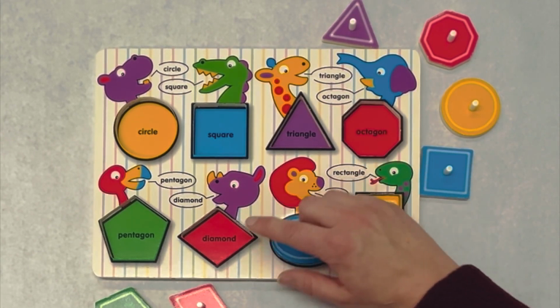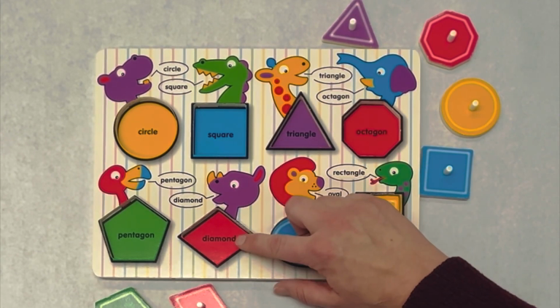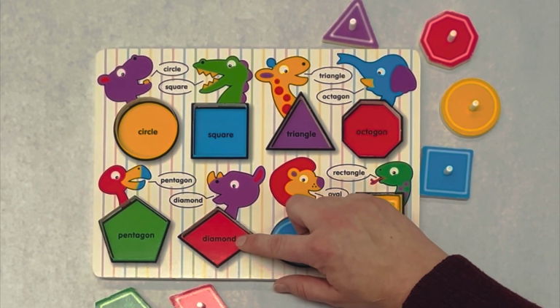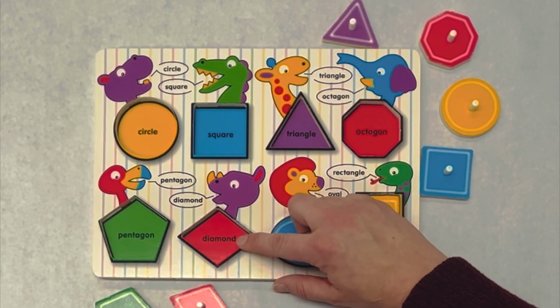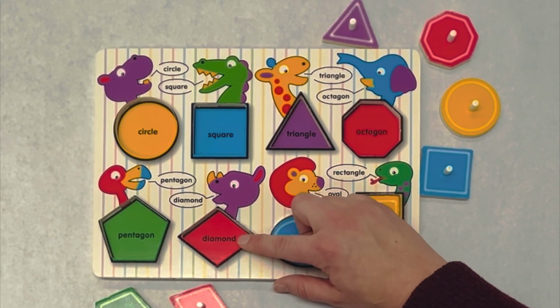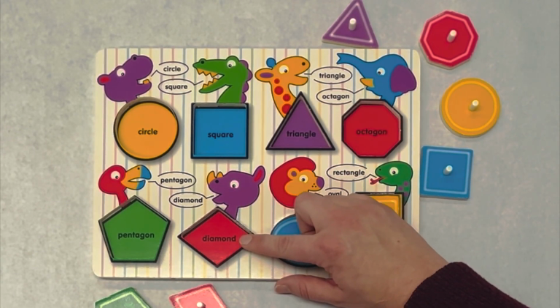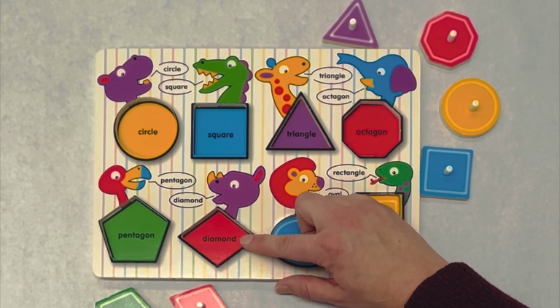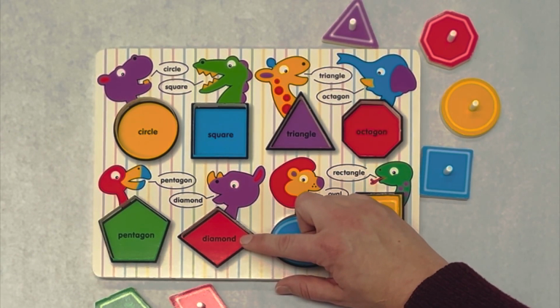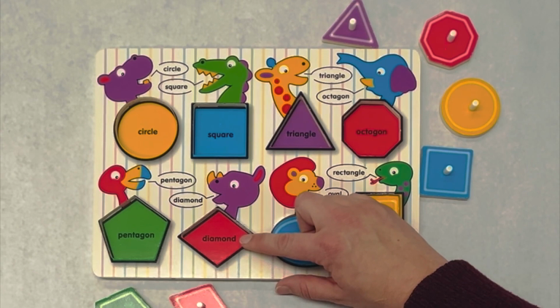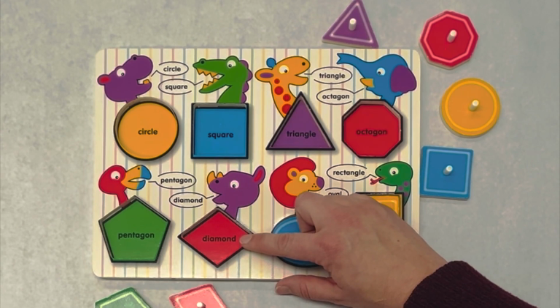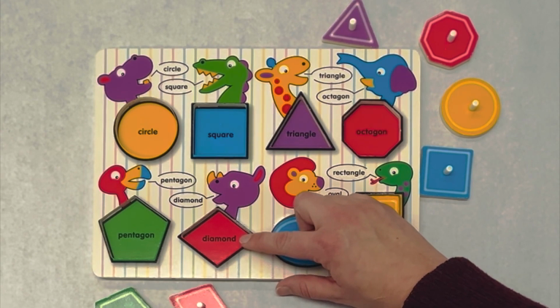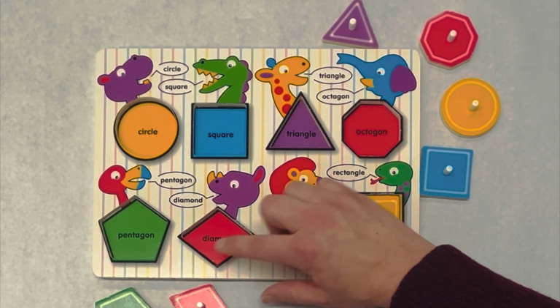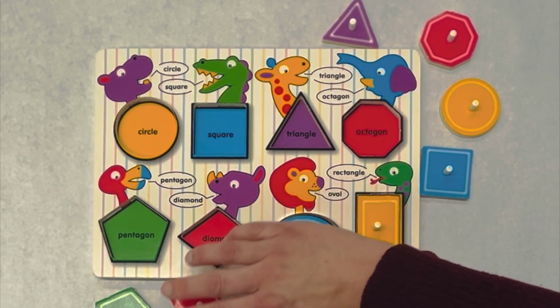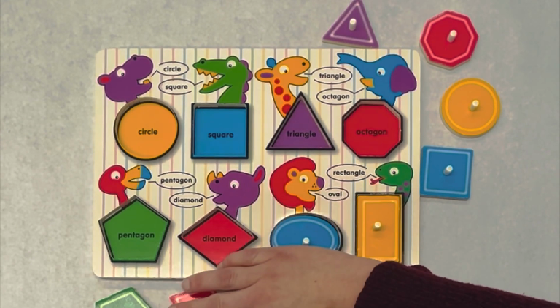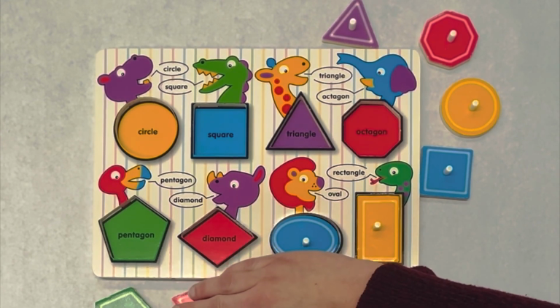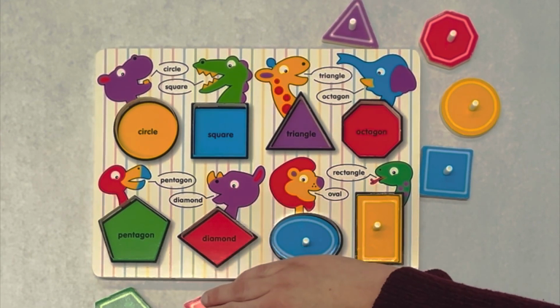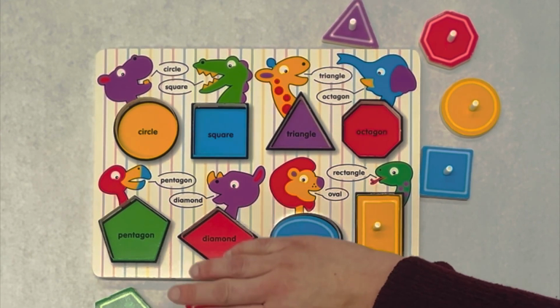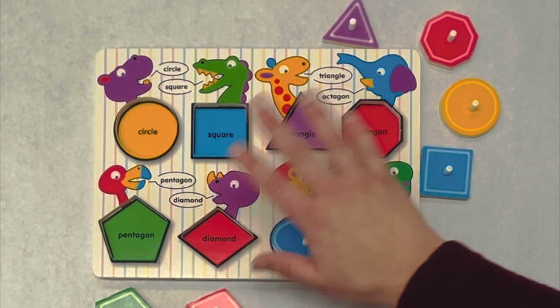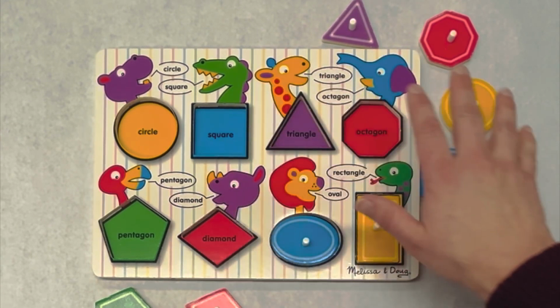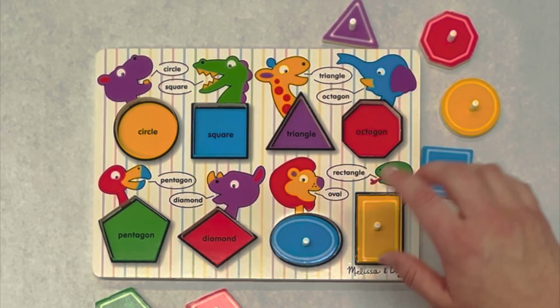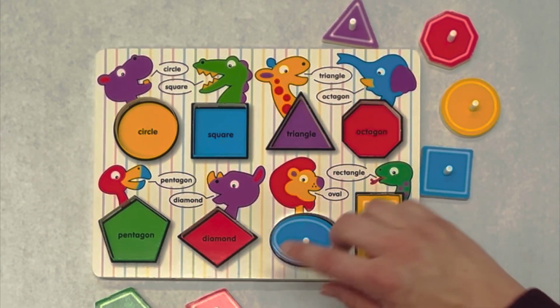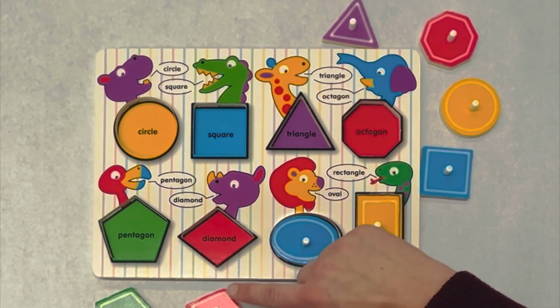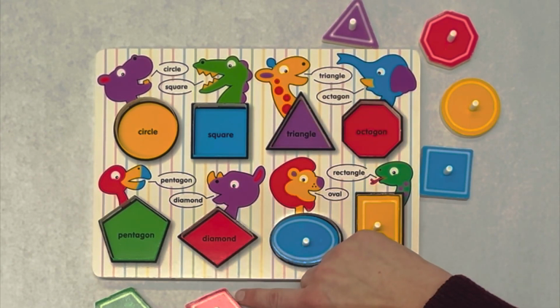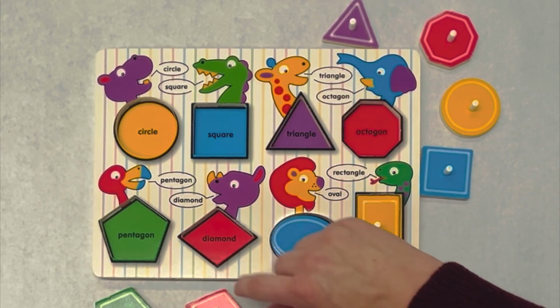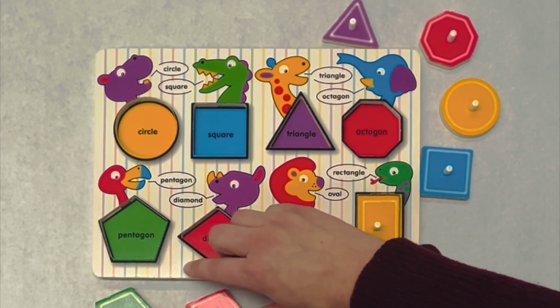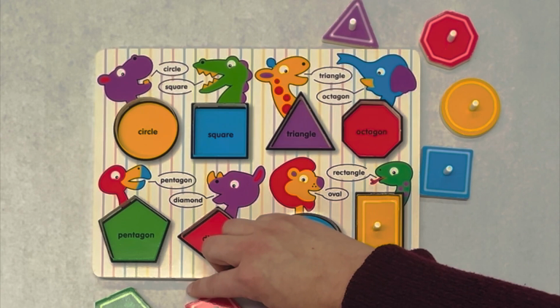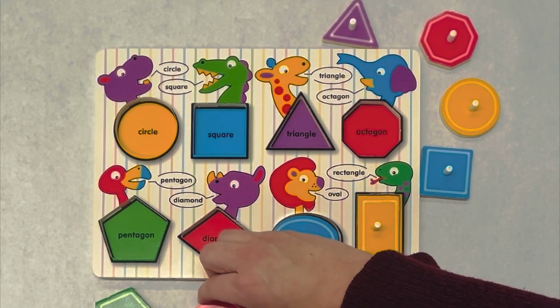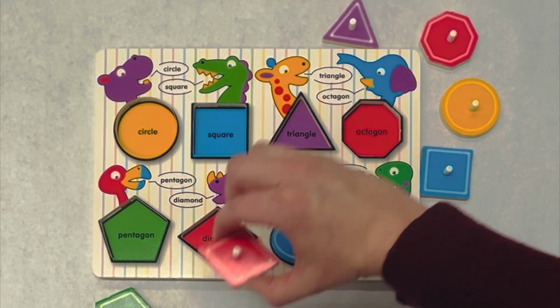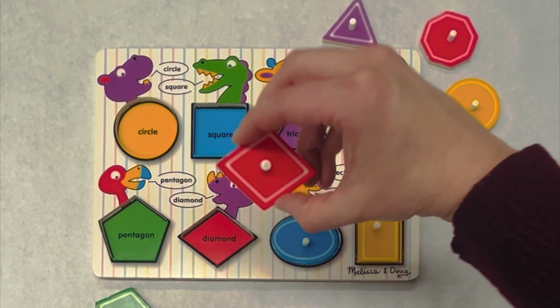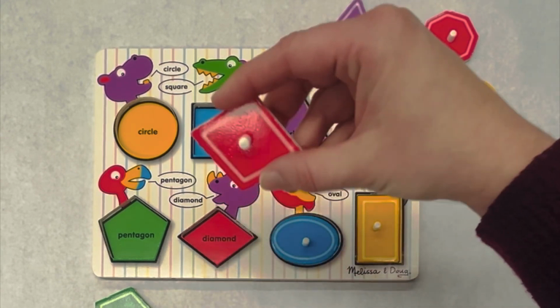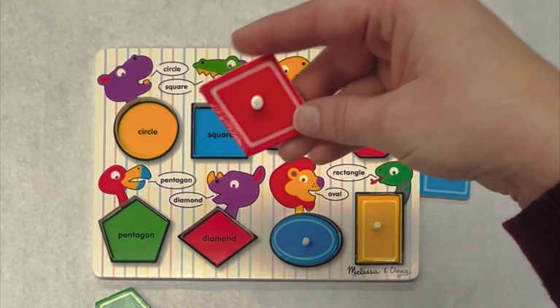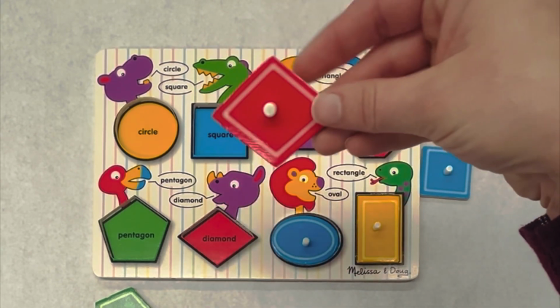This is a diamond. Do you see a diamond anywhere? Right here. And what color is our diamond?